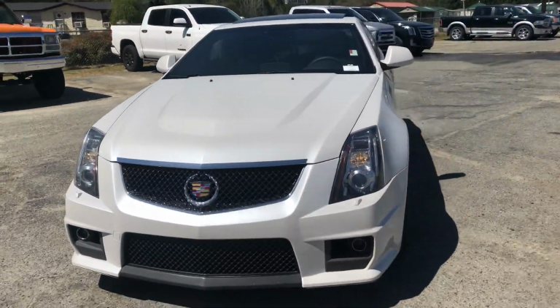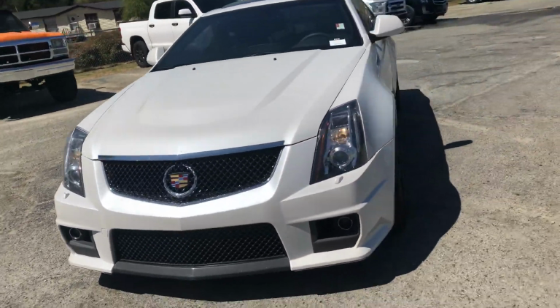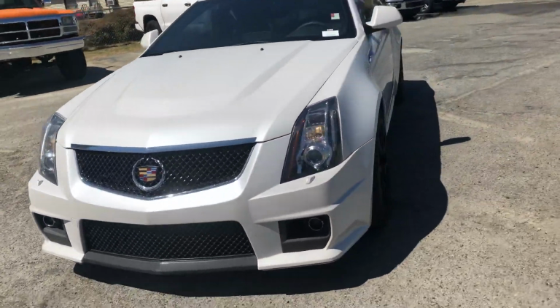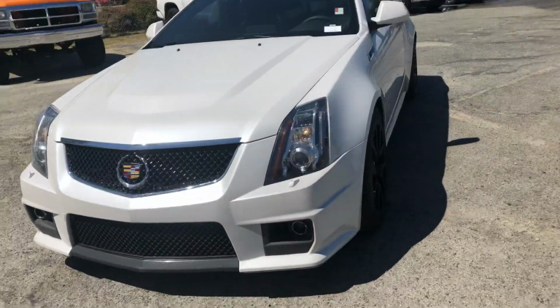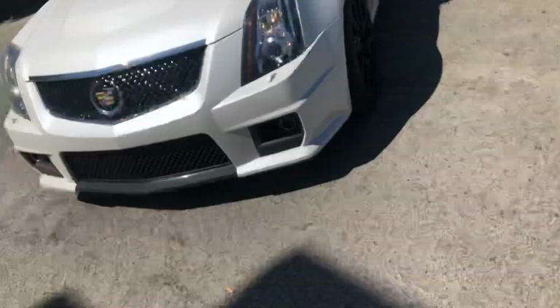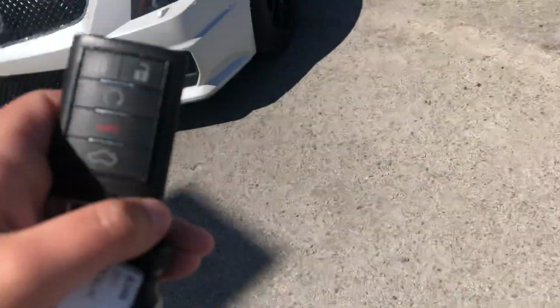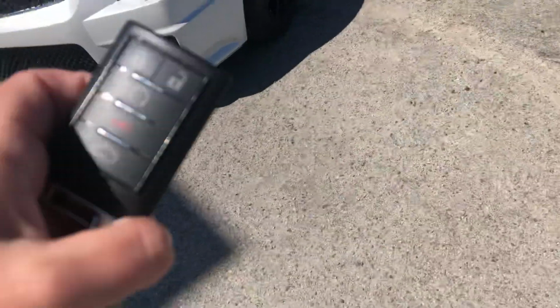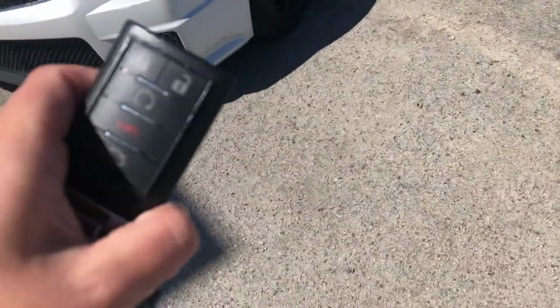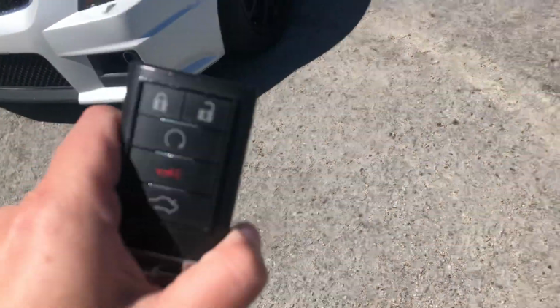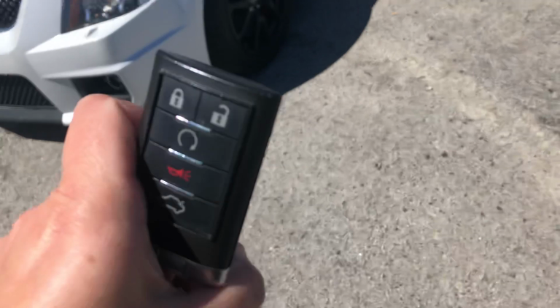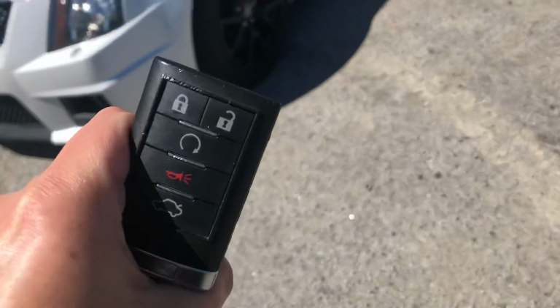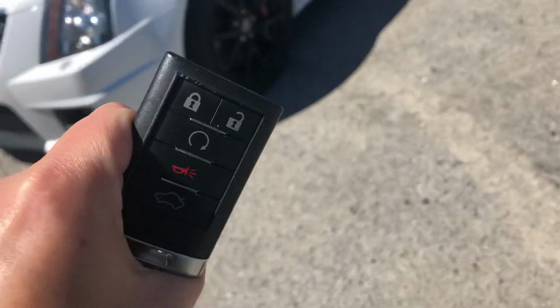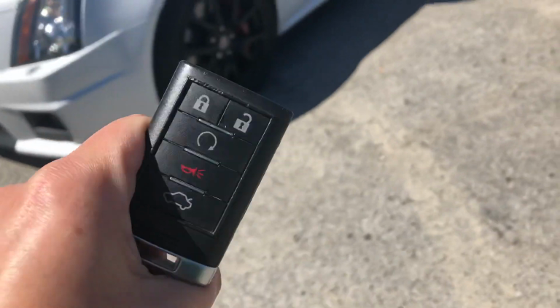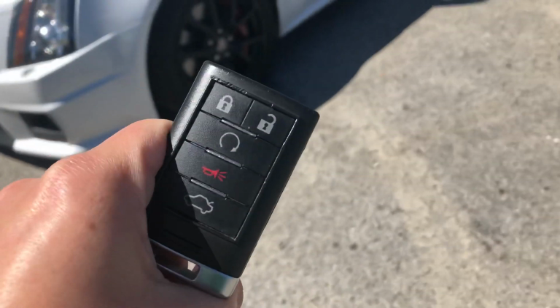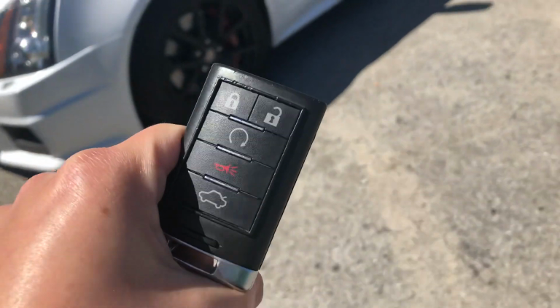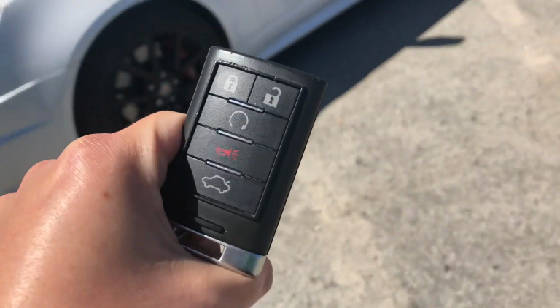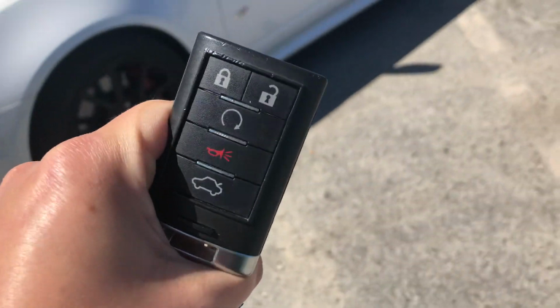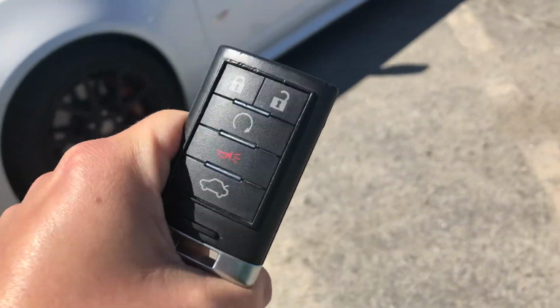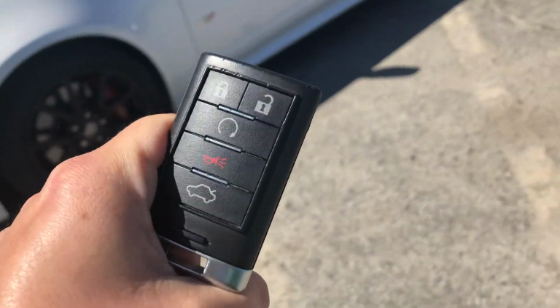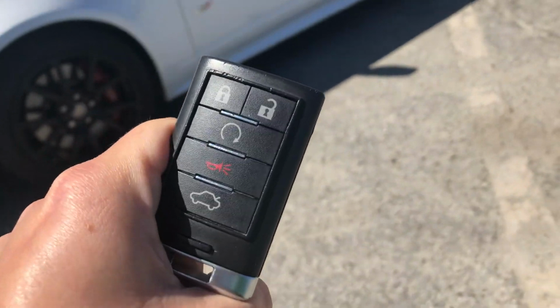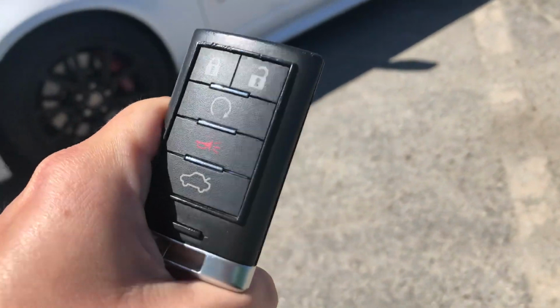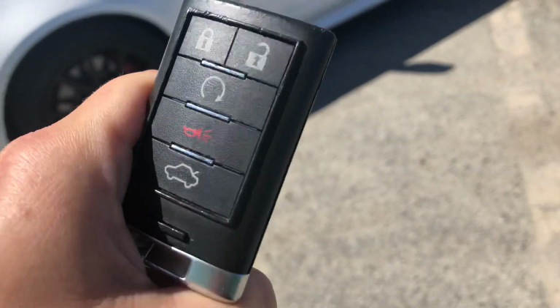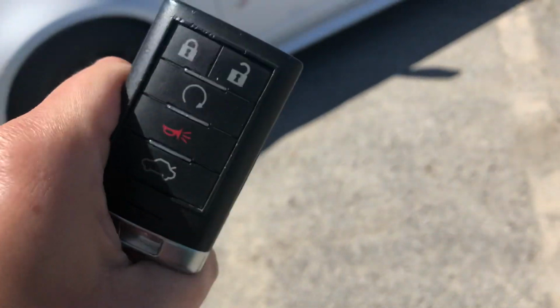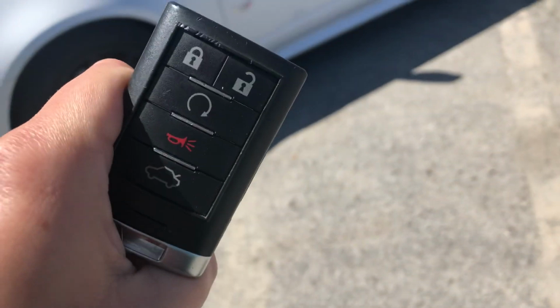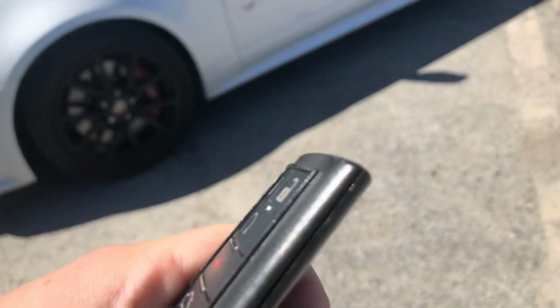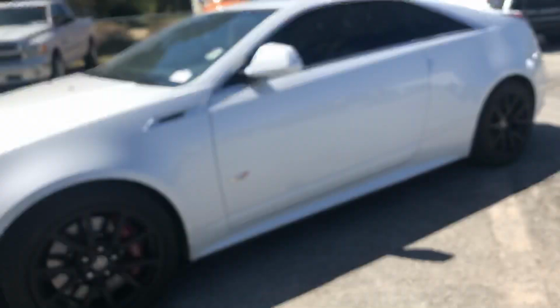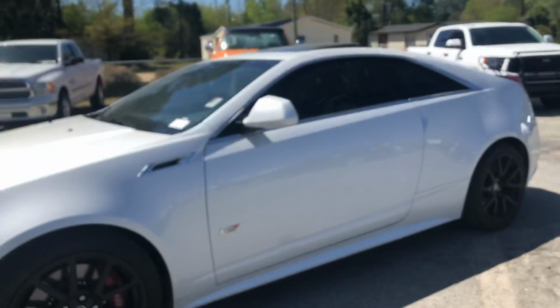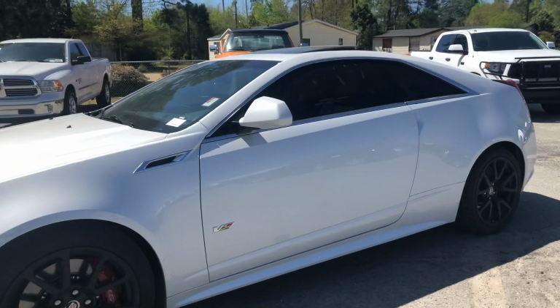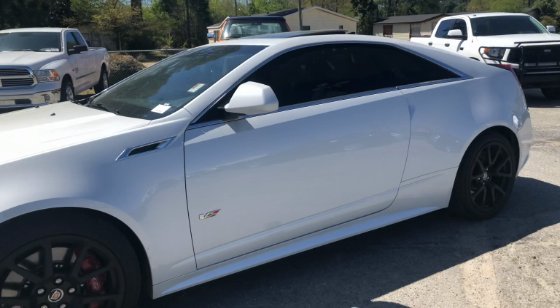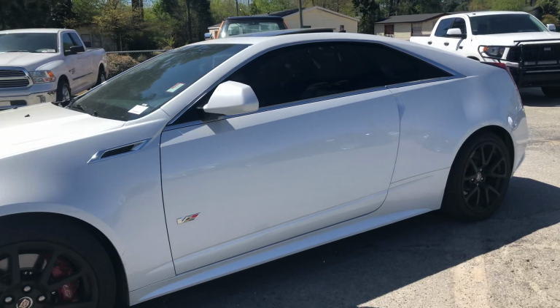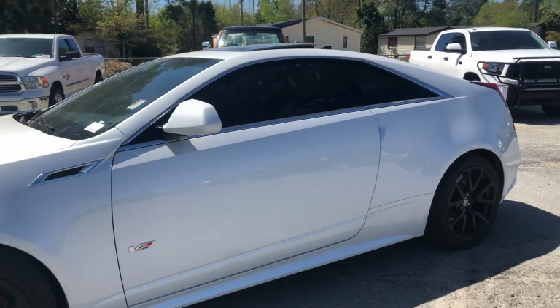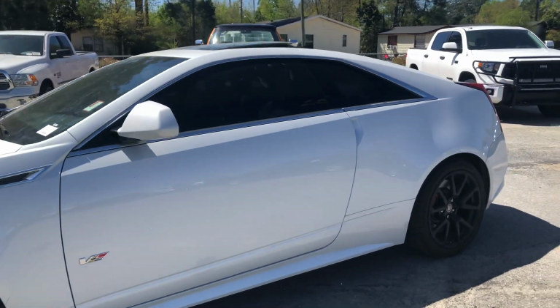Here's your key fob — I wanted to go ahead and show you that. You've got a lock, unlock, panic button, a trunk button, and remote start as well.